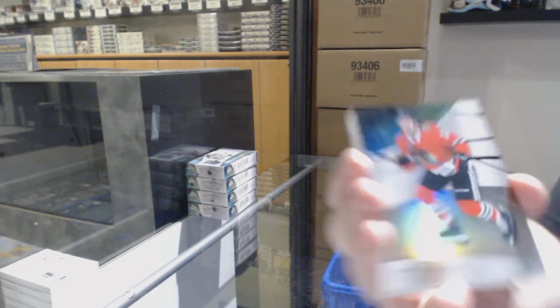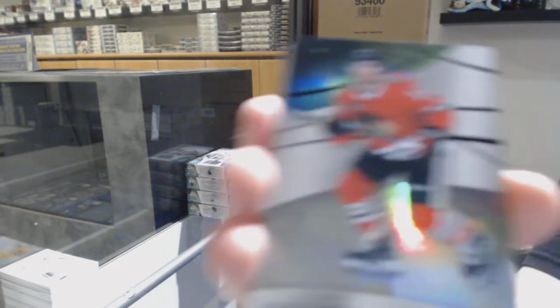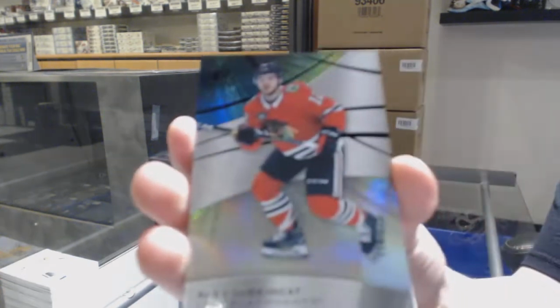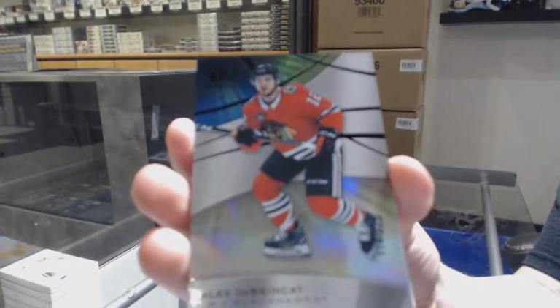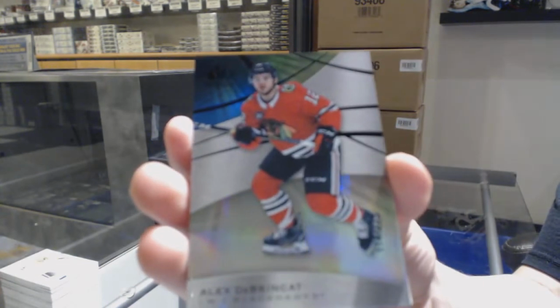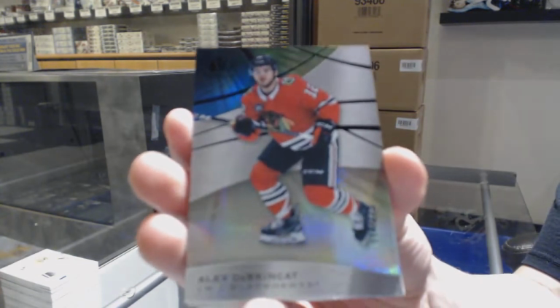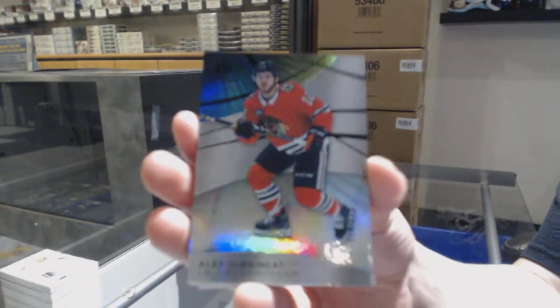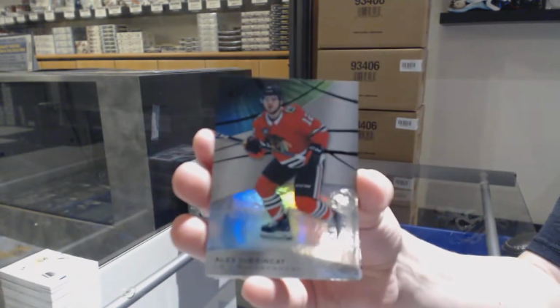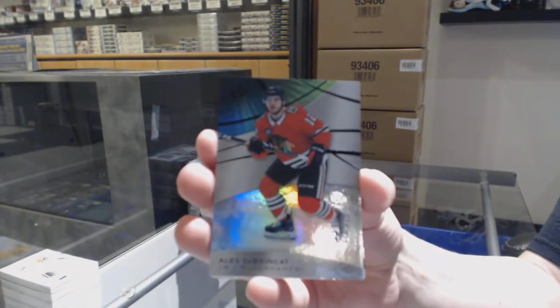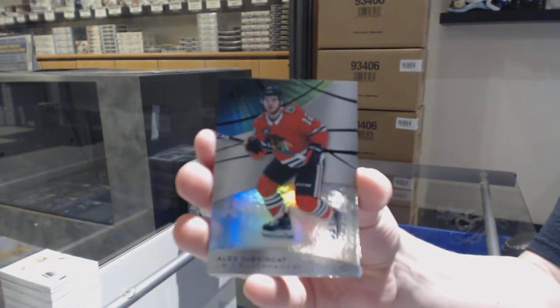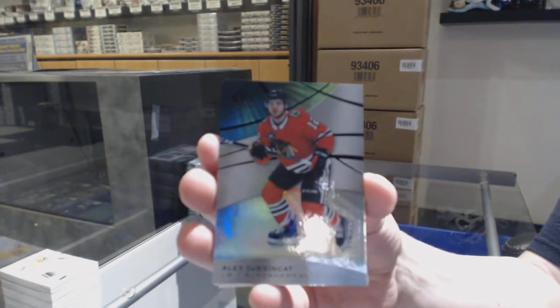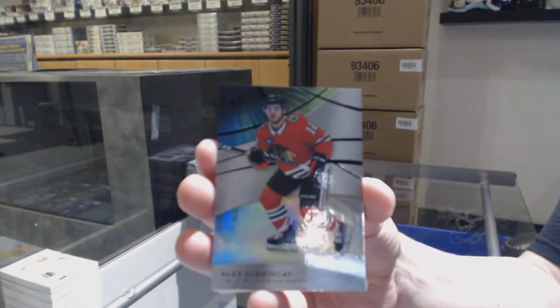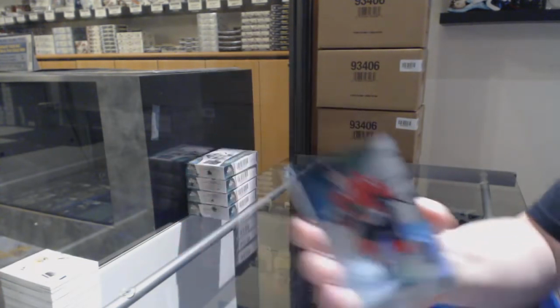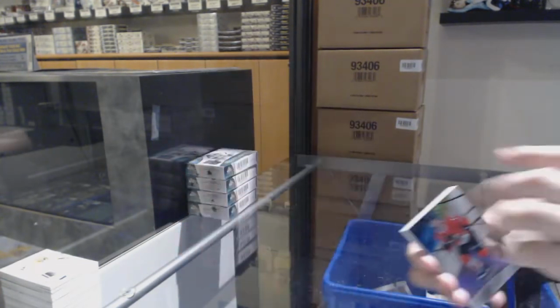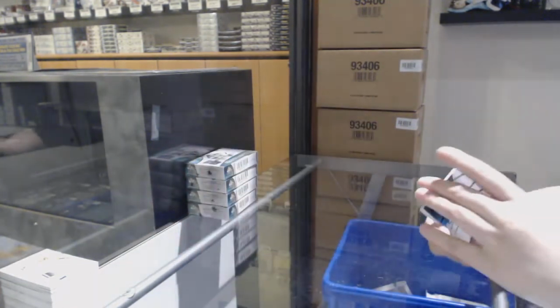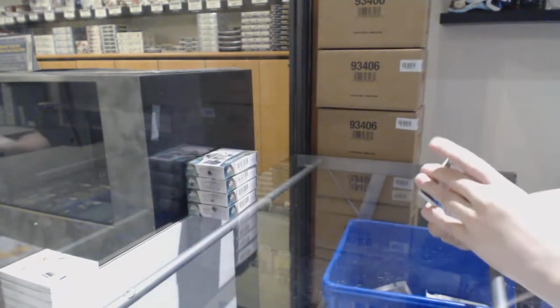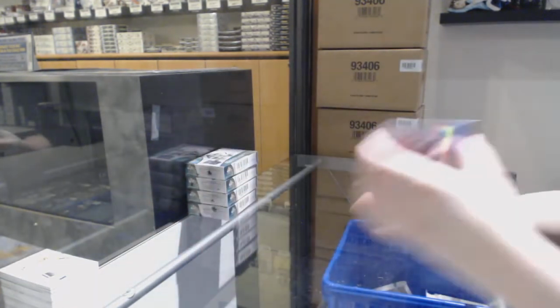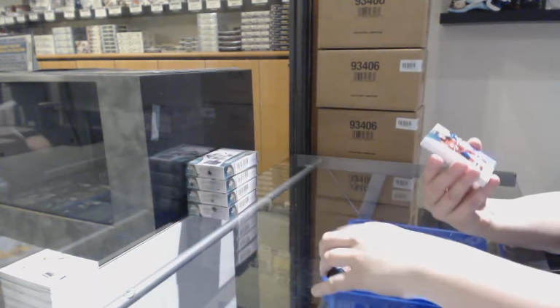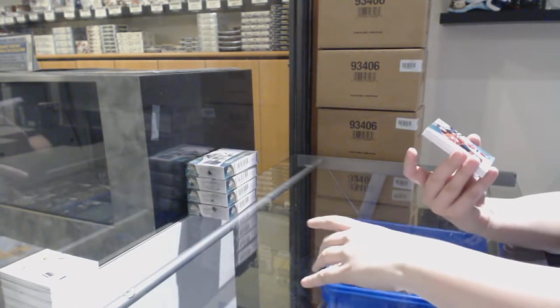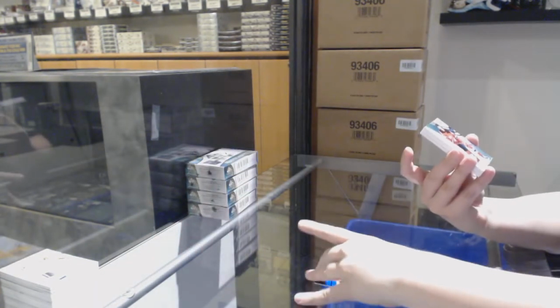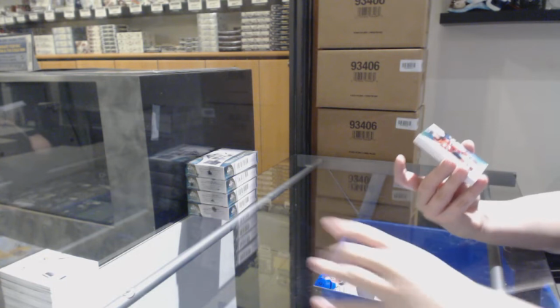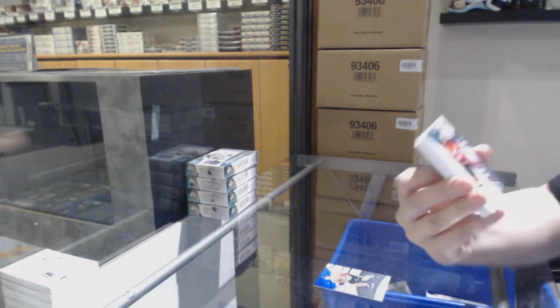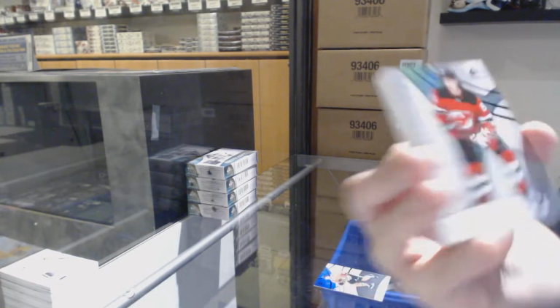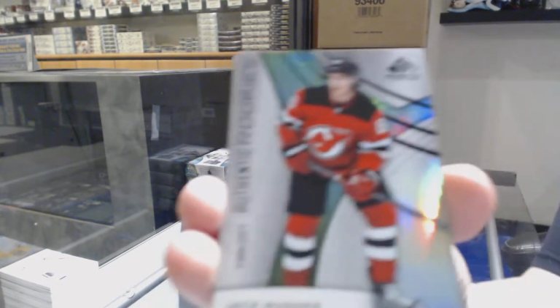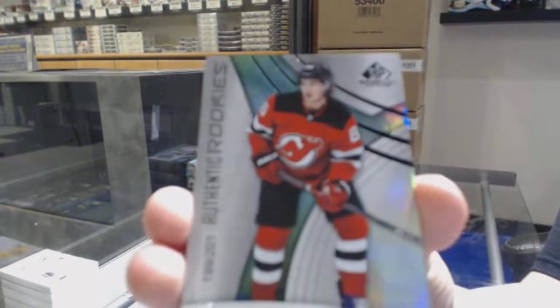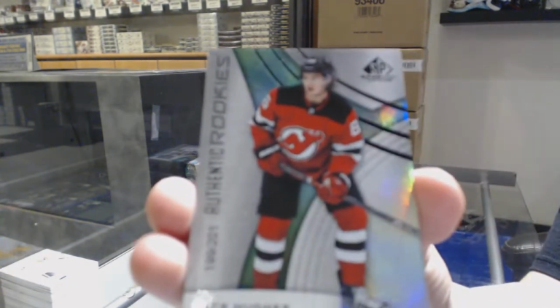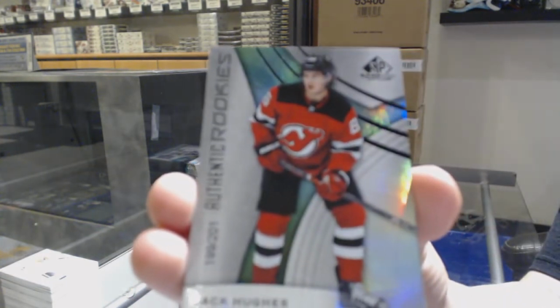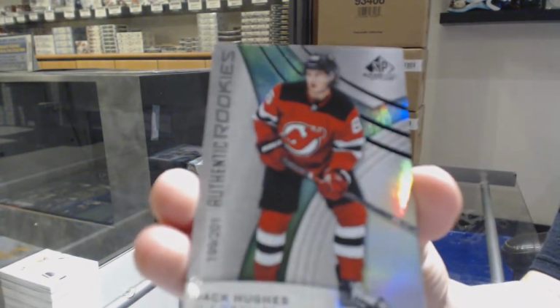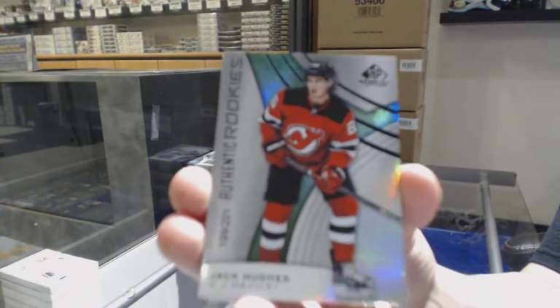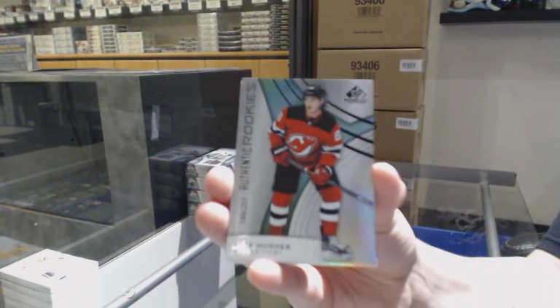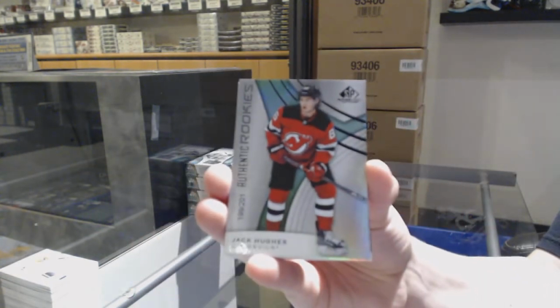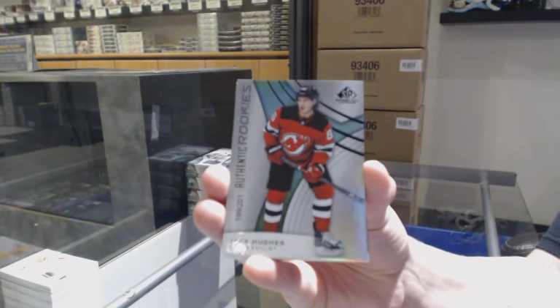Number 275 for Chicago — Alex DeBrincat. Number 201 Rookie Rainbow for the New Jersey Devils — Jack Hughes.